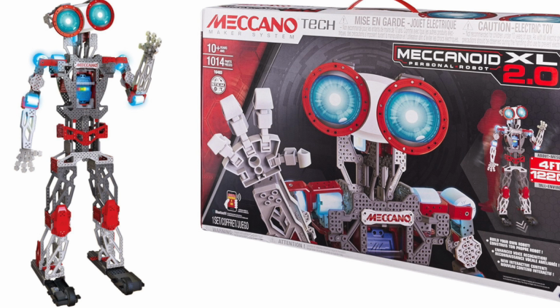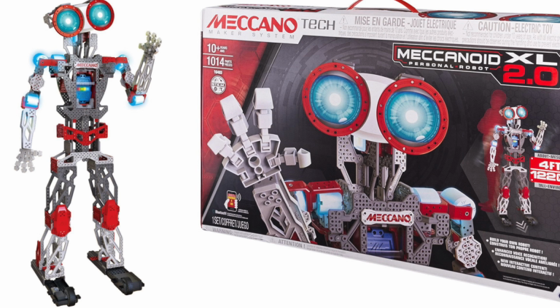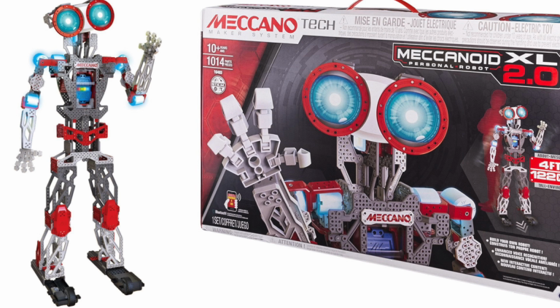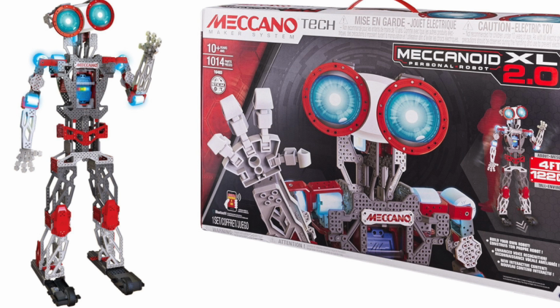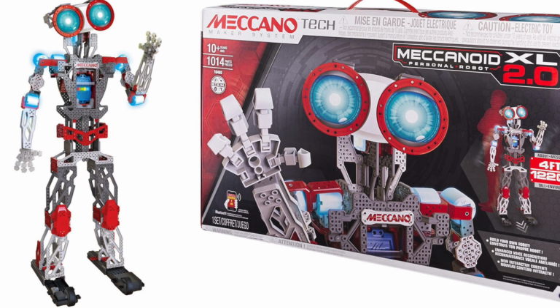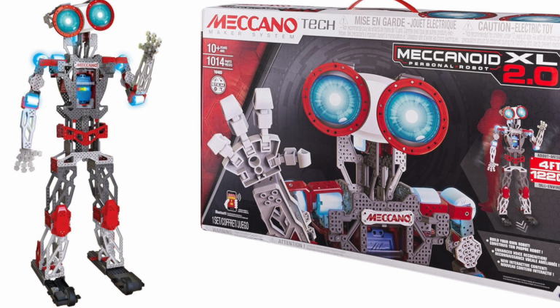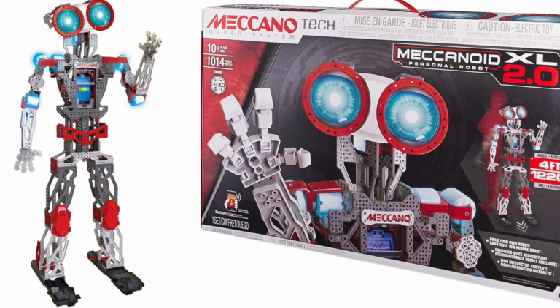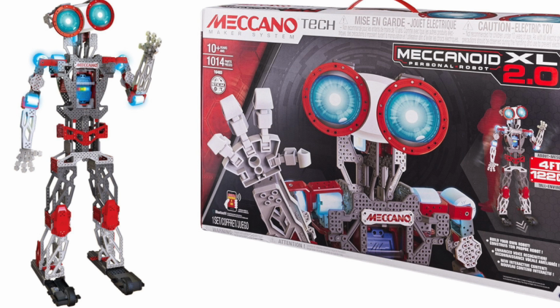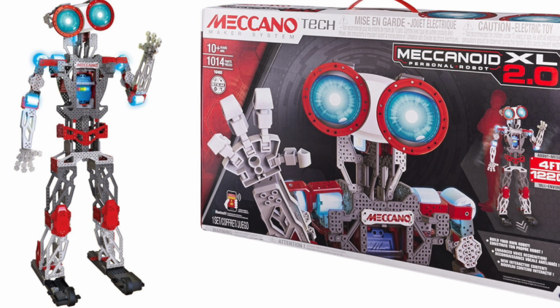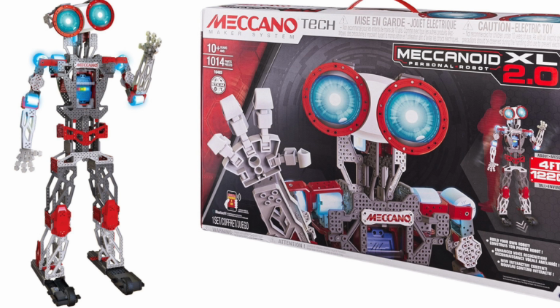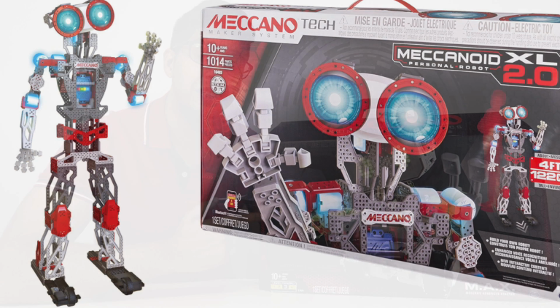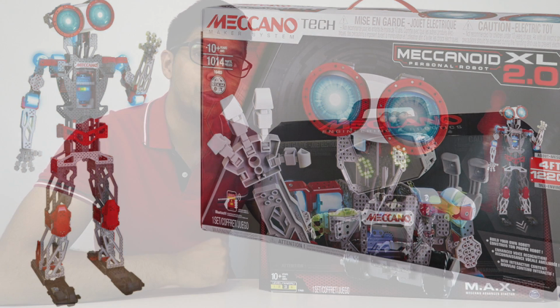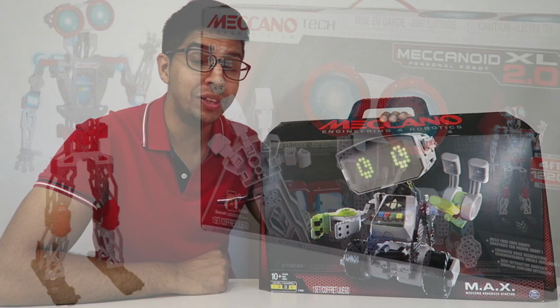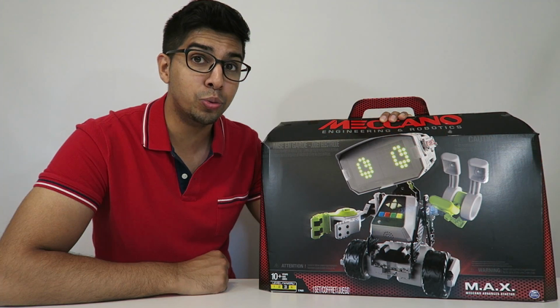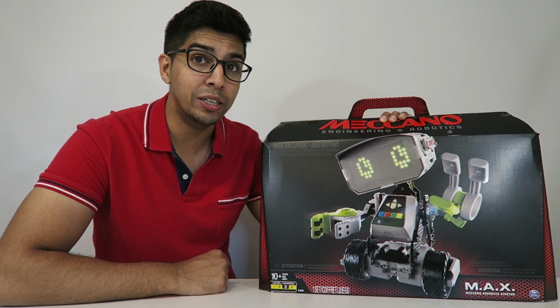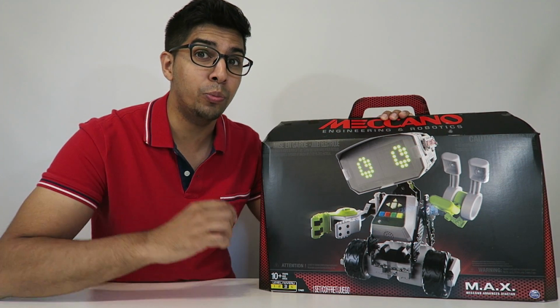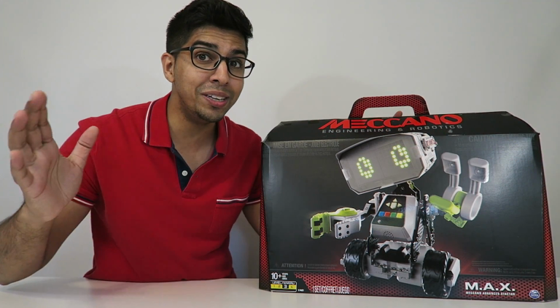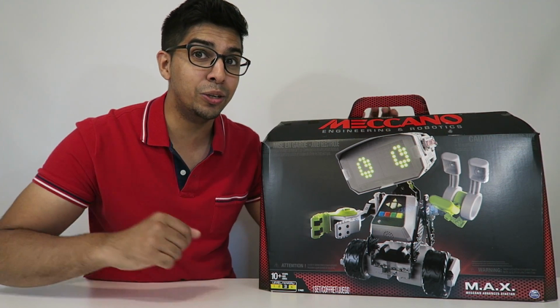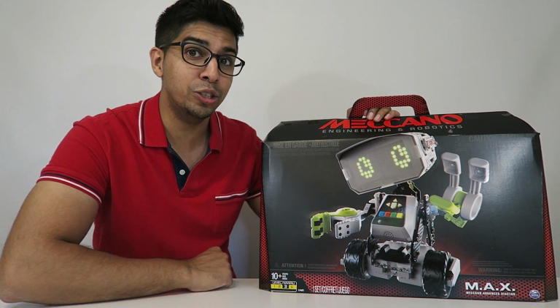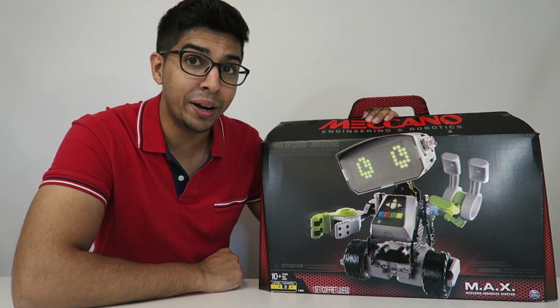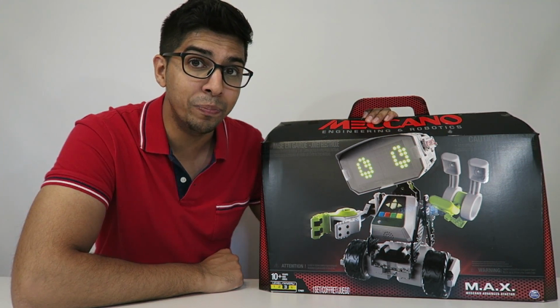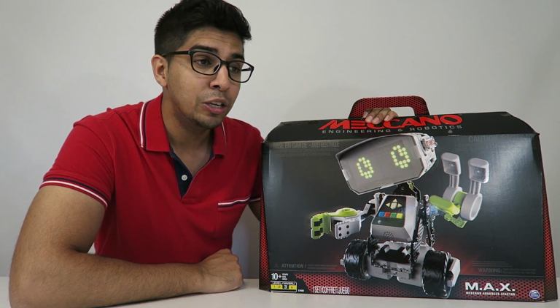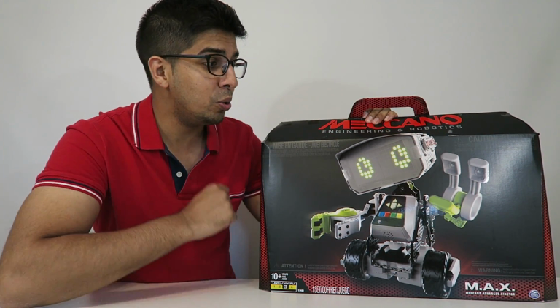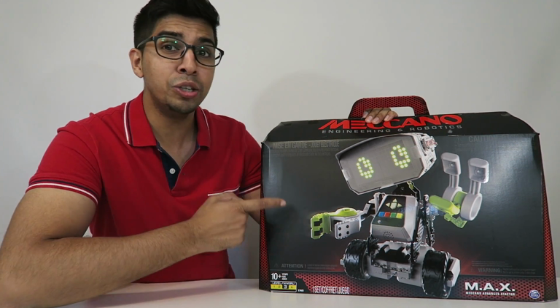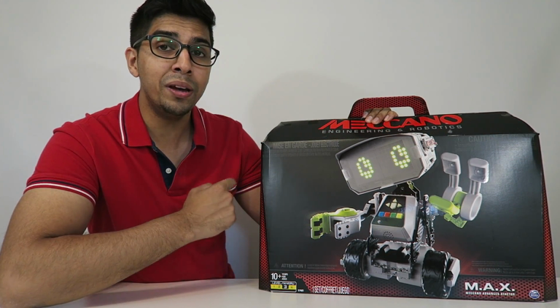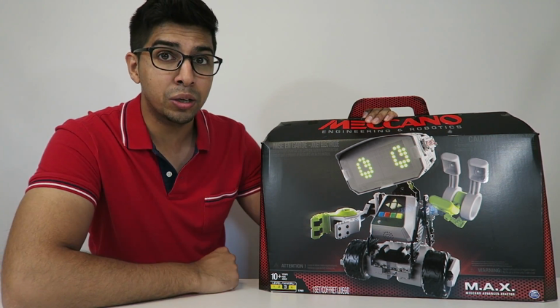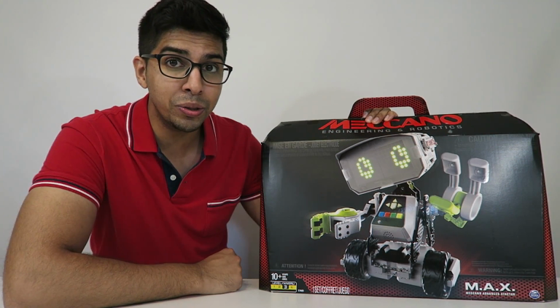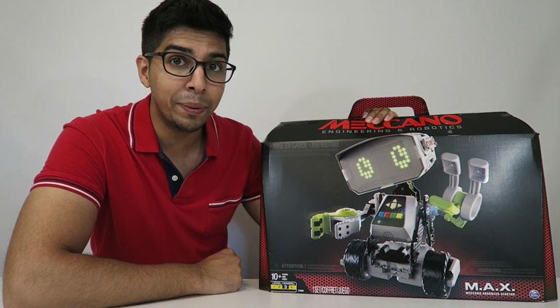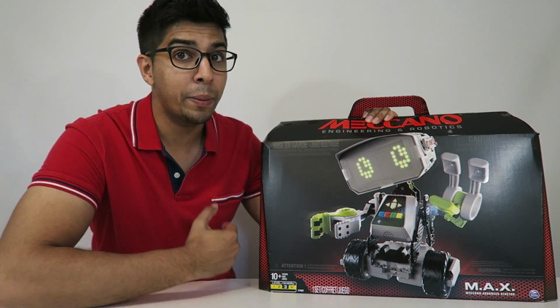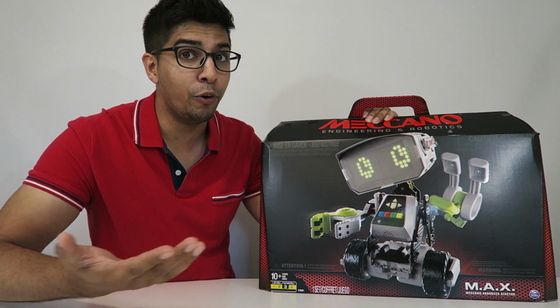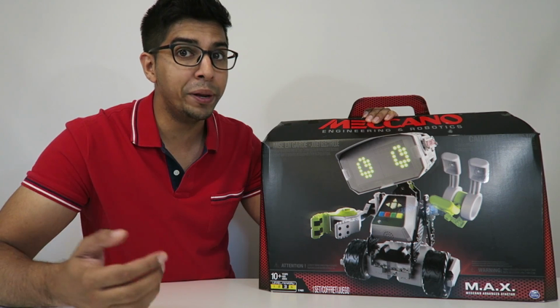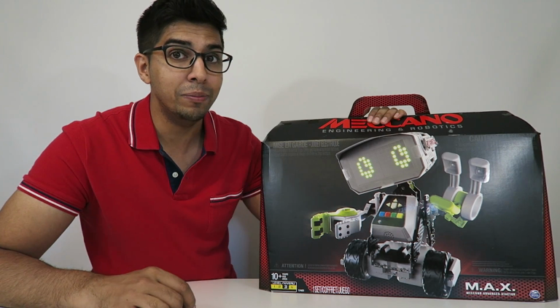I received this from Spin Master in exchange for a reveal. This is actually one of their latest robots, so I'm really excited to go ahead and try it out. Let's take a closer look at the box before opening it up.